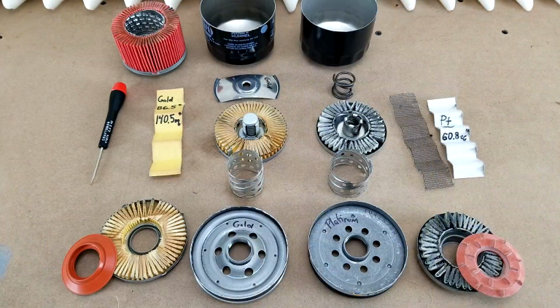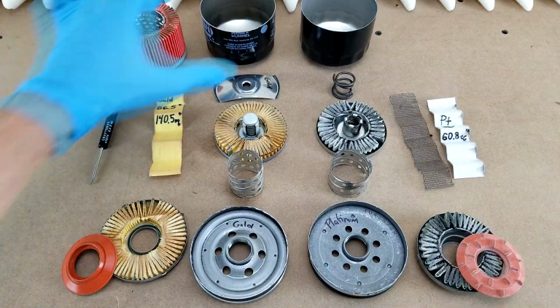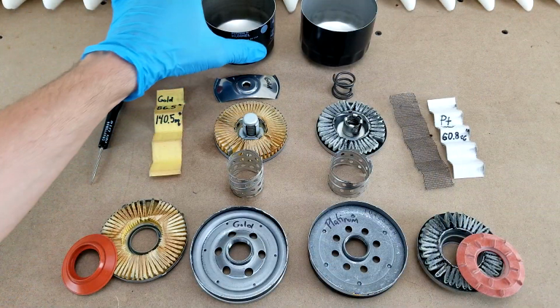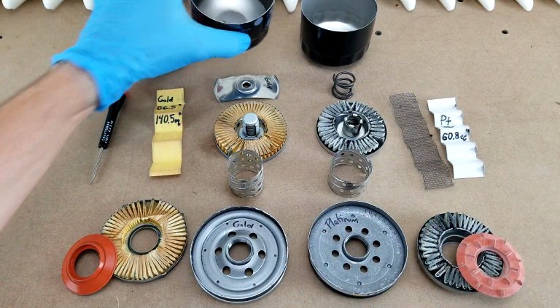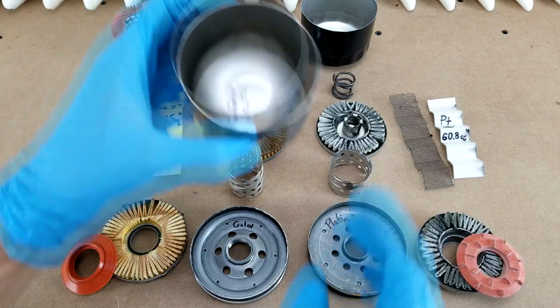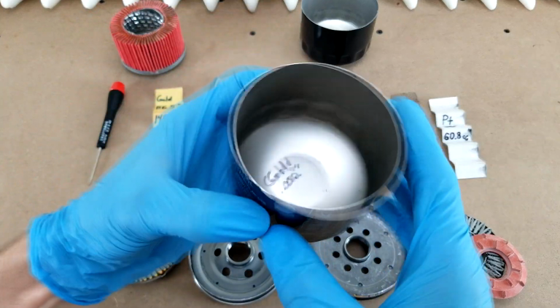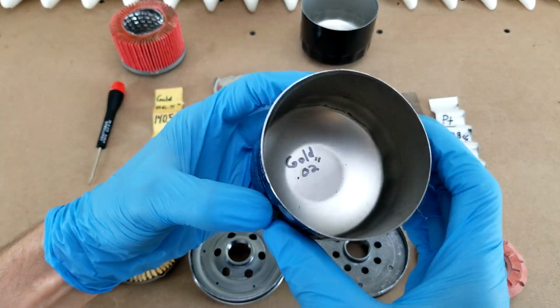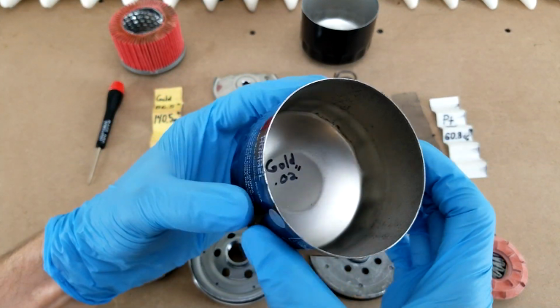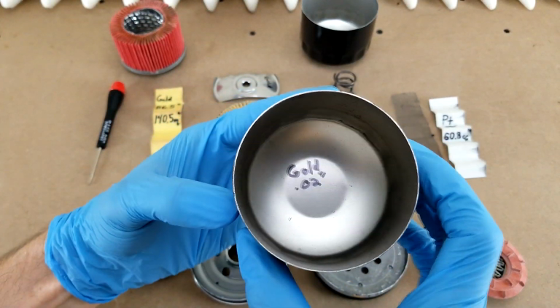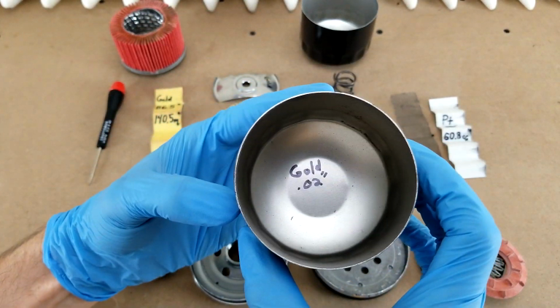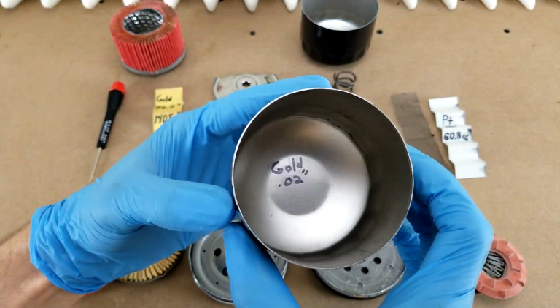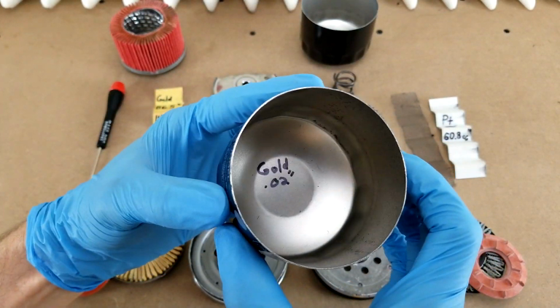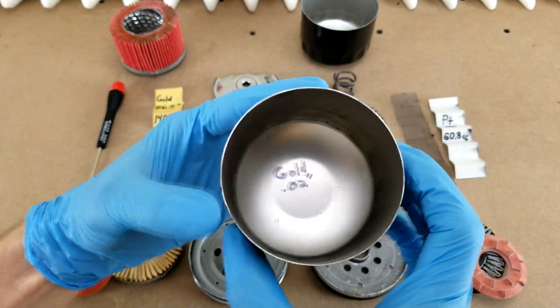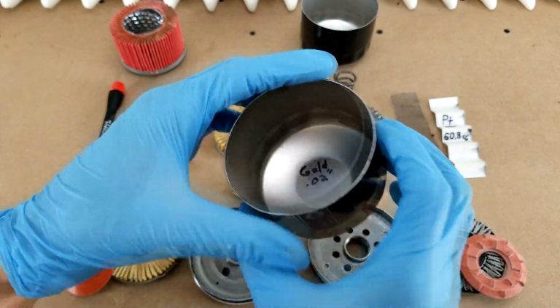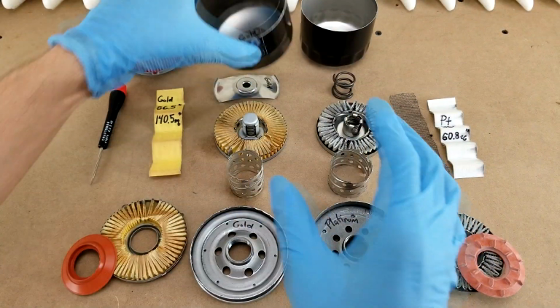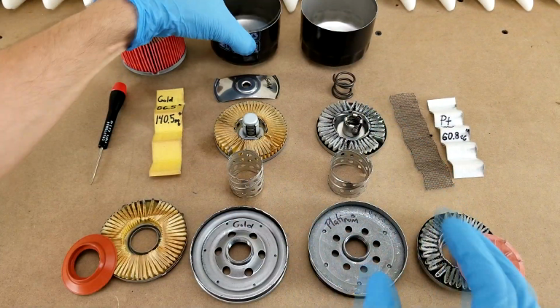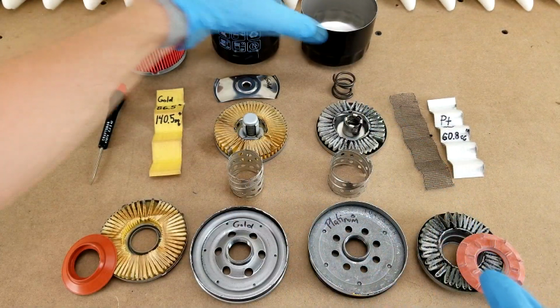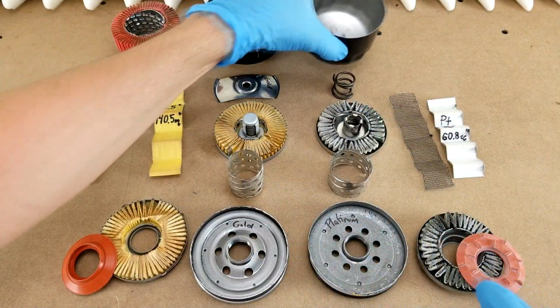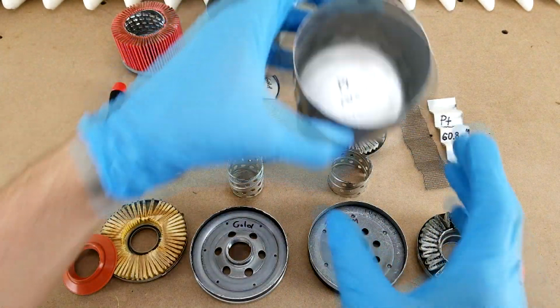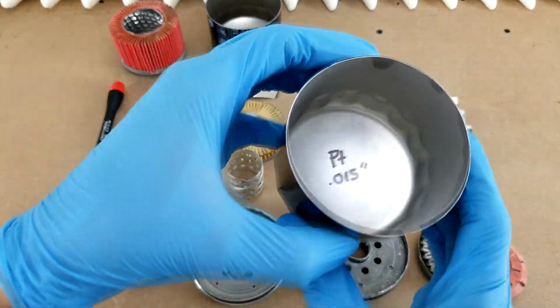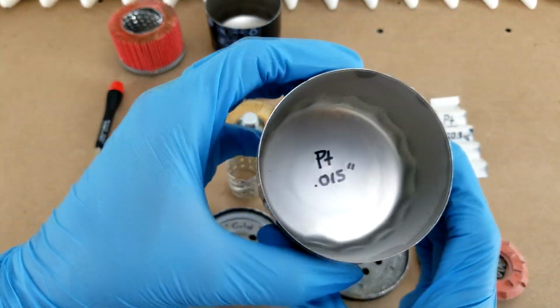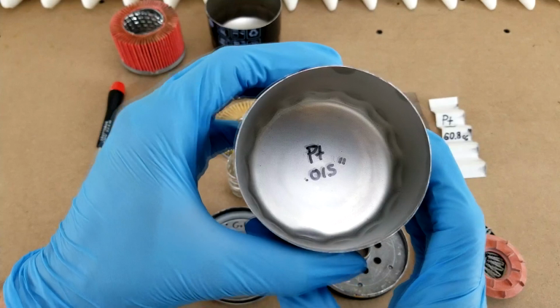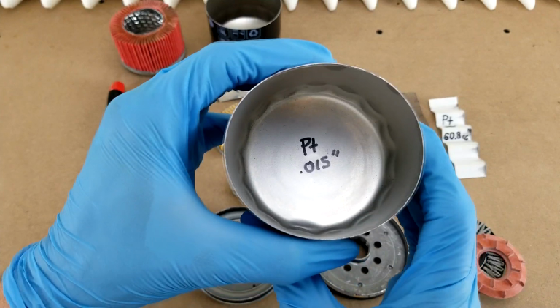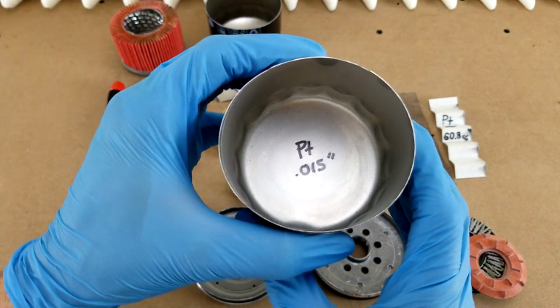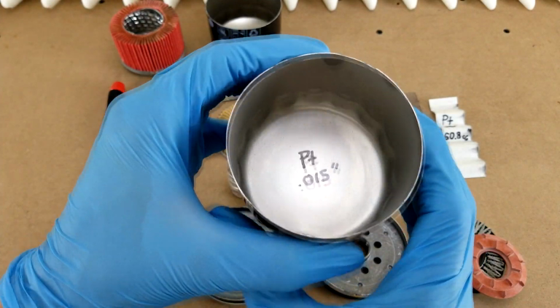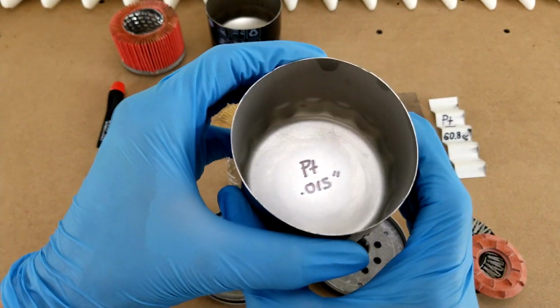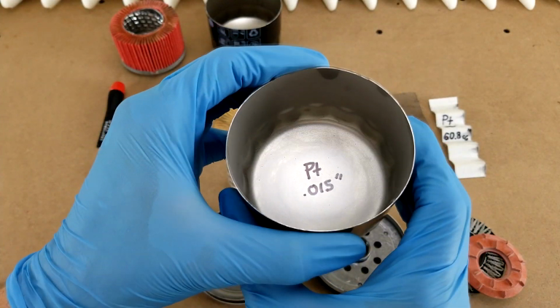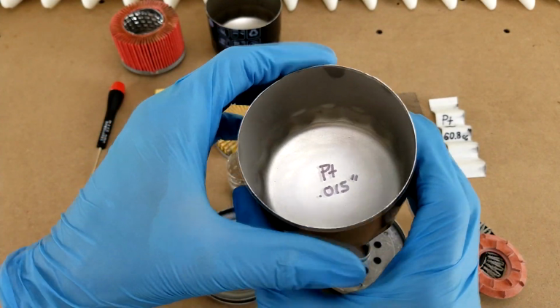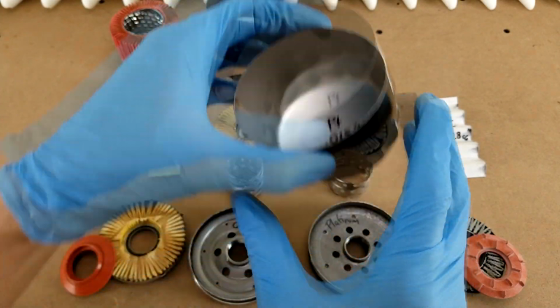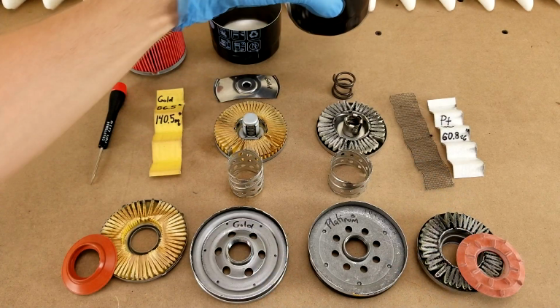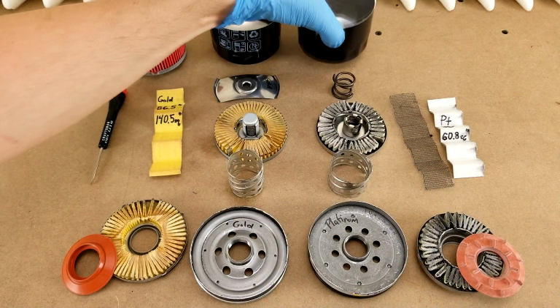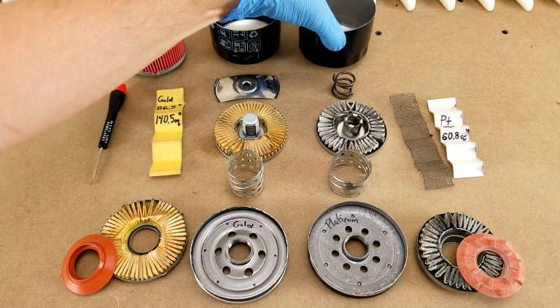As far as the cases go, the Gold's is 0.00020 thick, whereas the Platinum's is only 0.15. And if I squeeze on it, I can even feel a difference in rigidity.